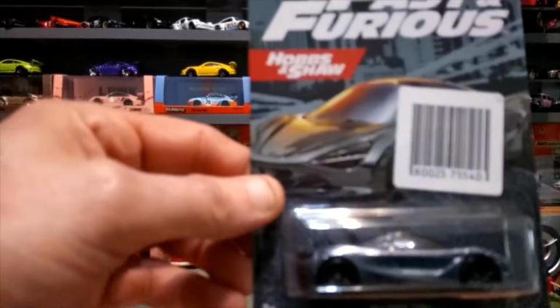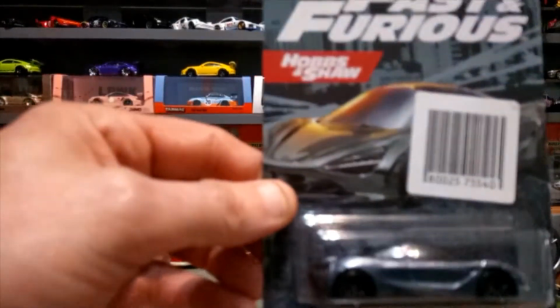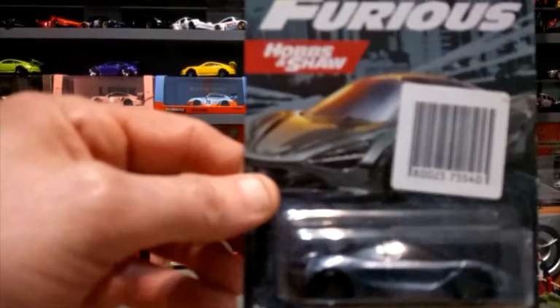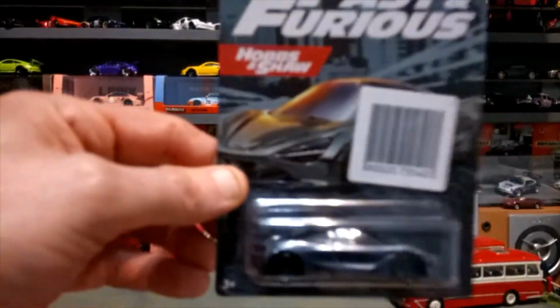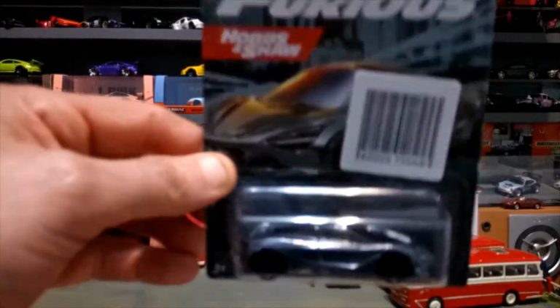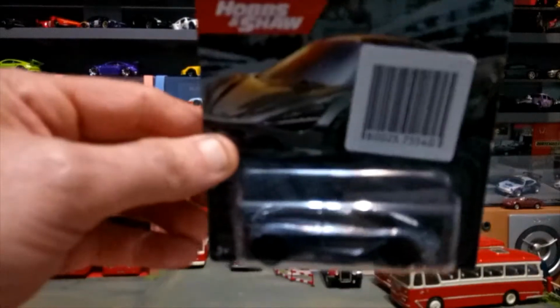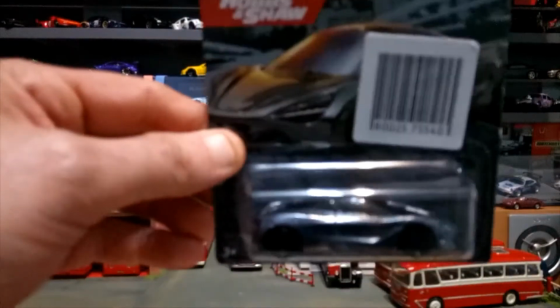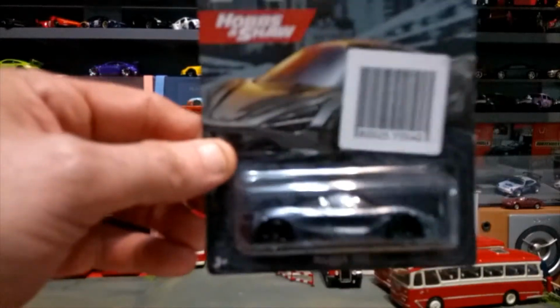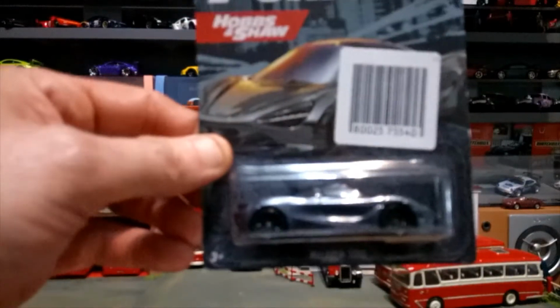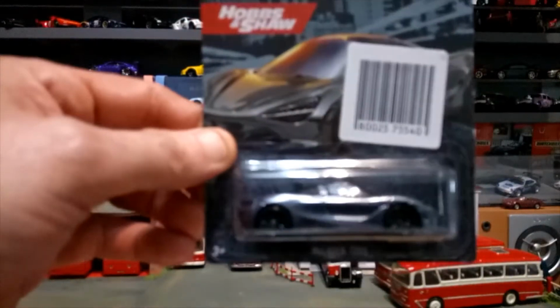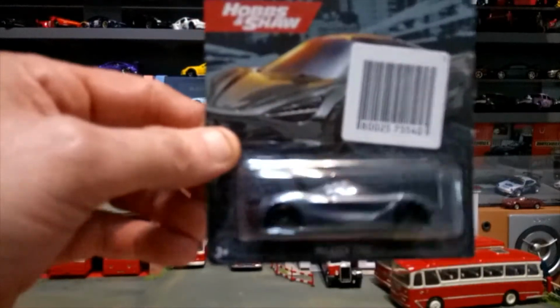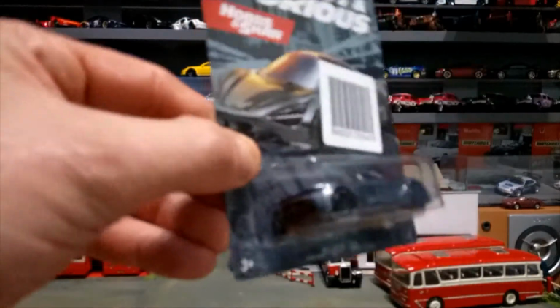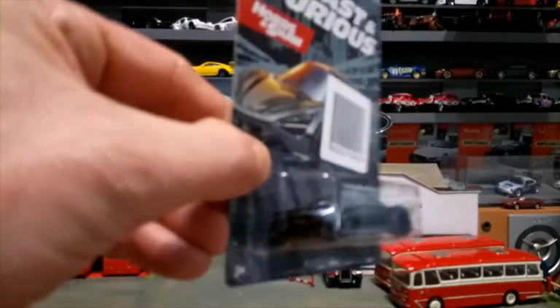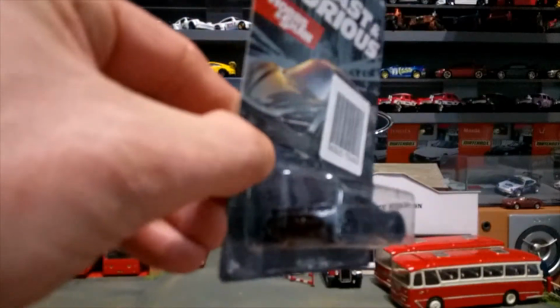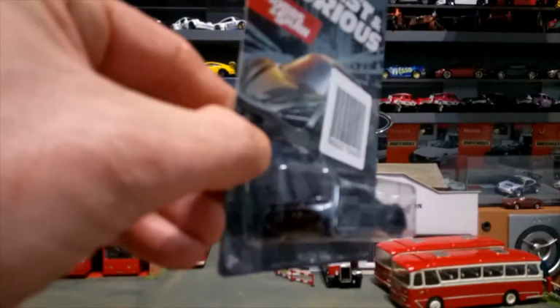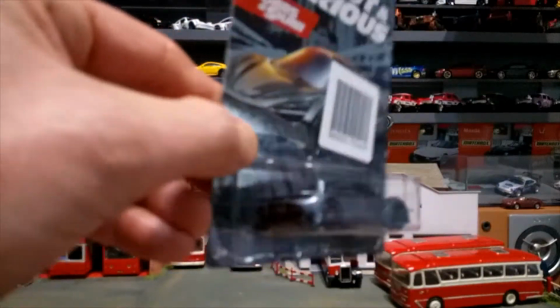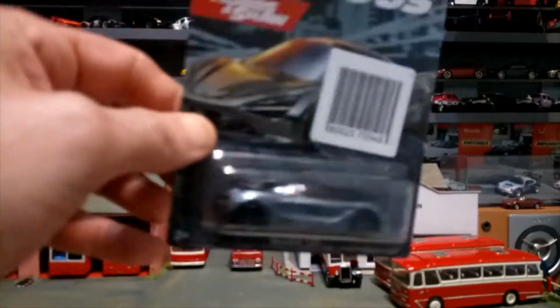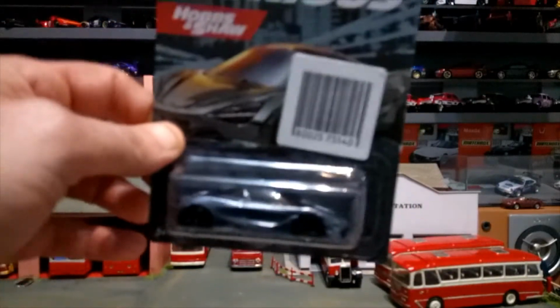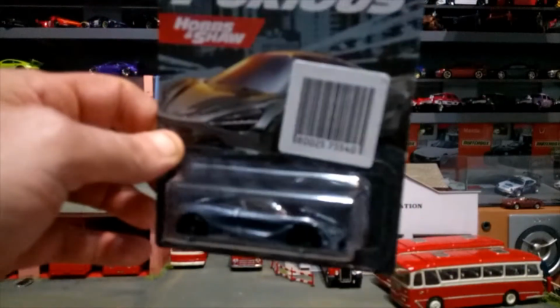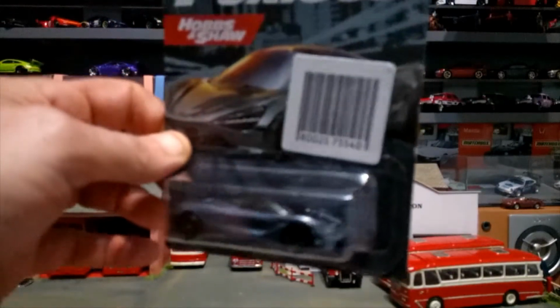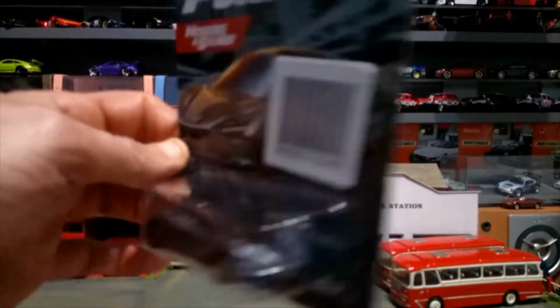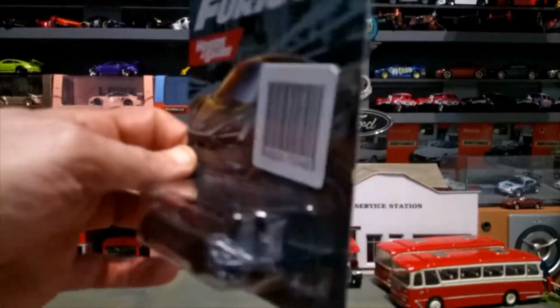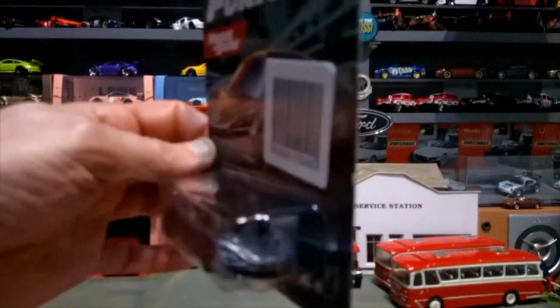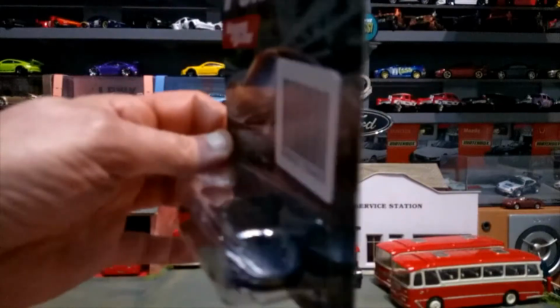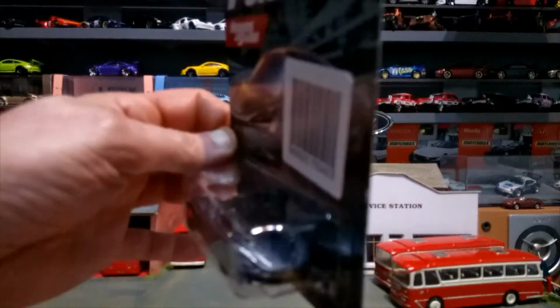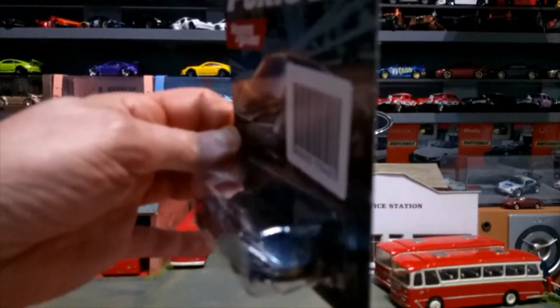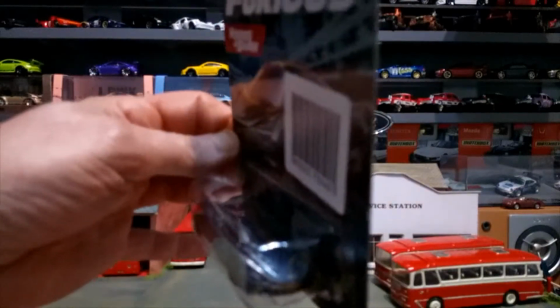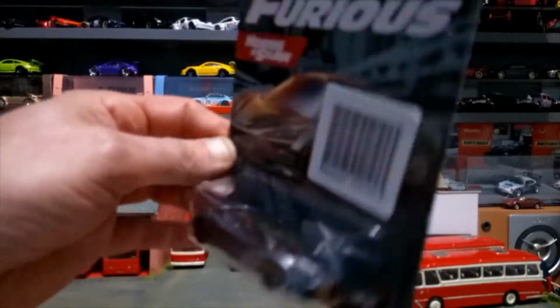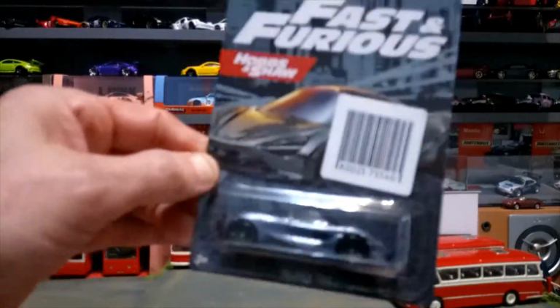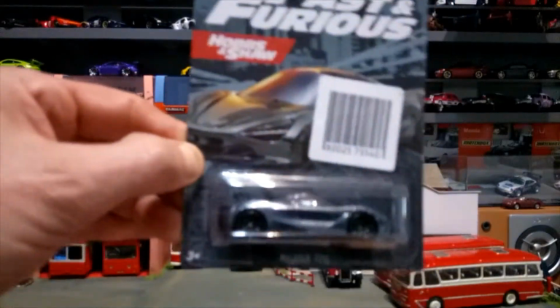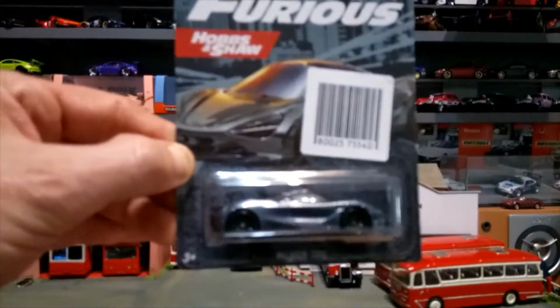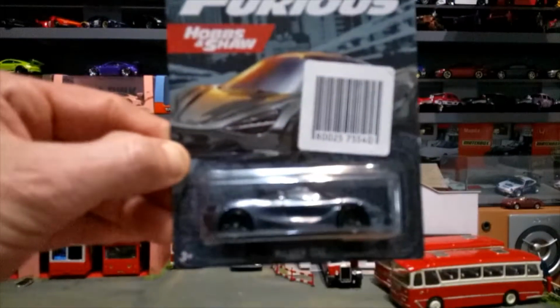I do collect a few Fast and Furious cars, not all of them. We've got the McLaren 720S from Hobbs and Shaw, obviously still carded and not being opened yet.